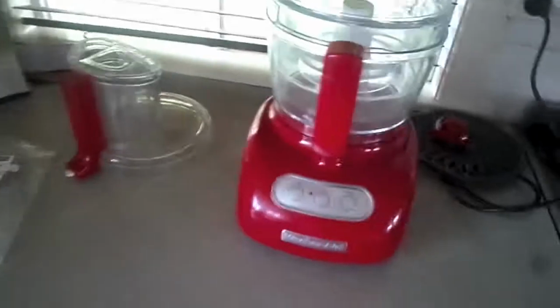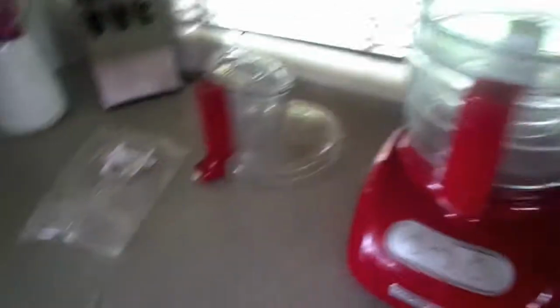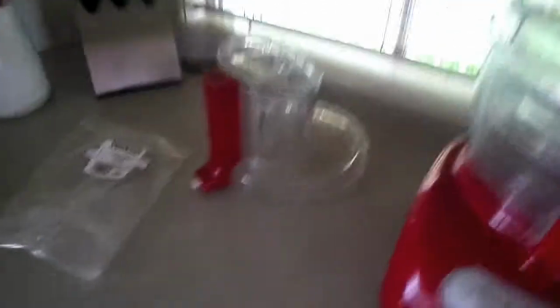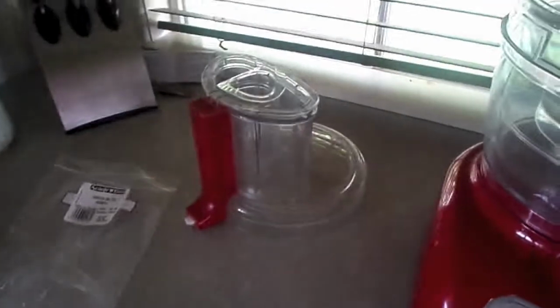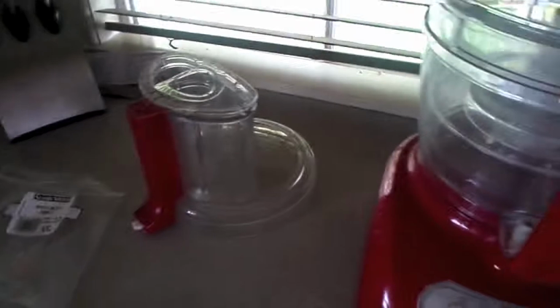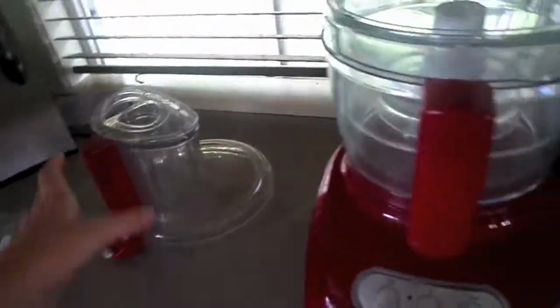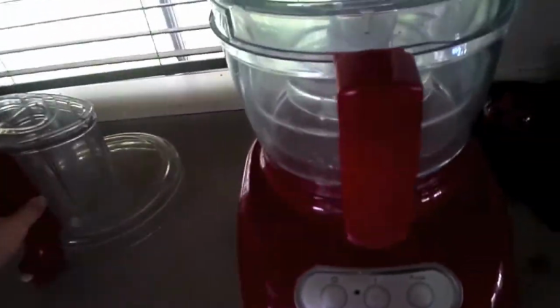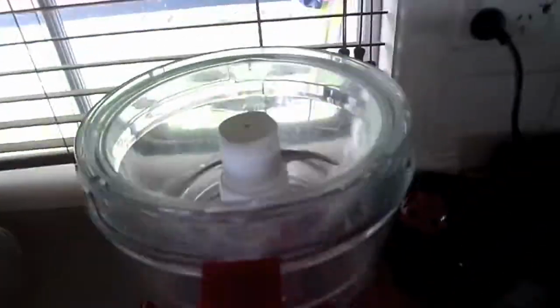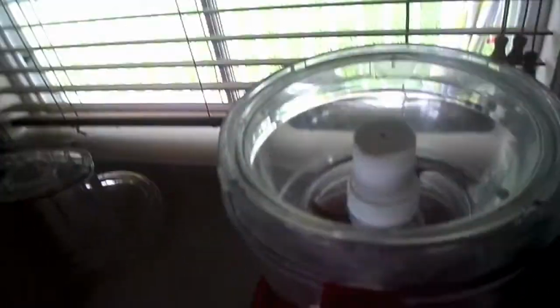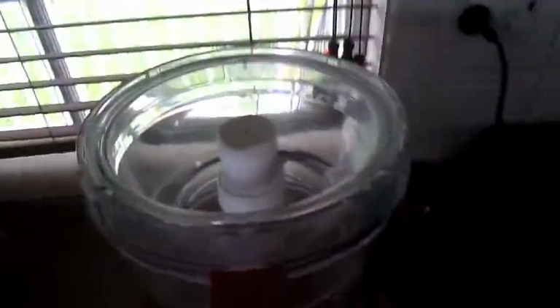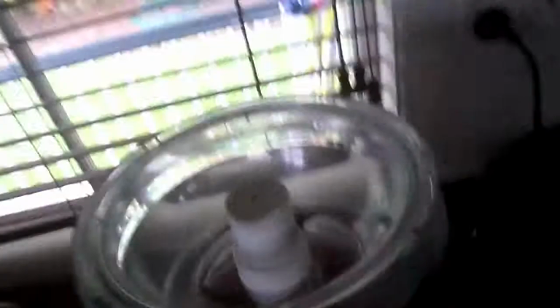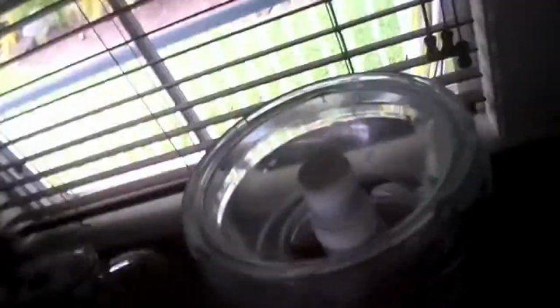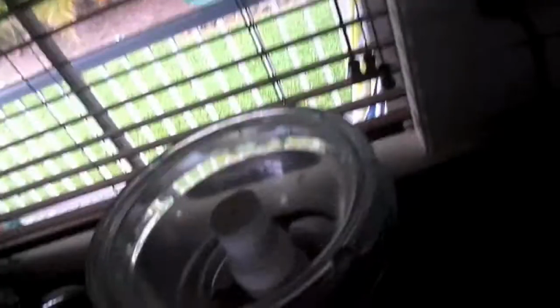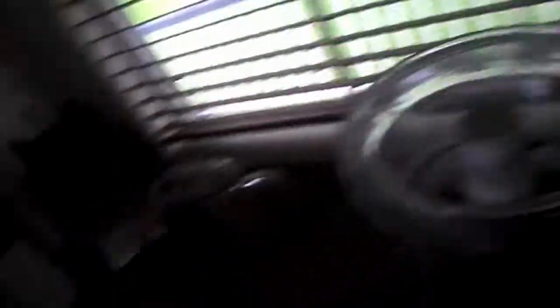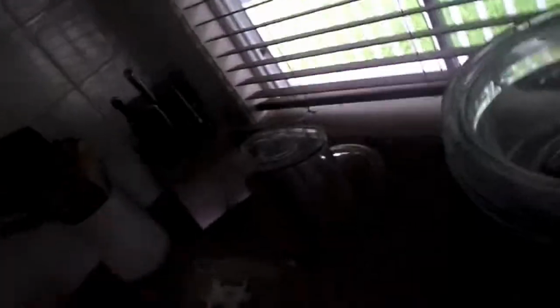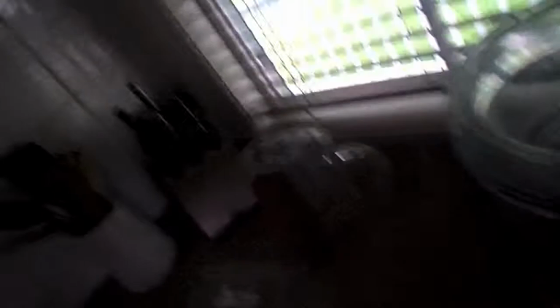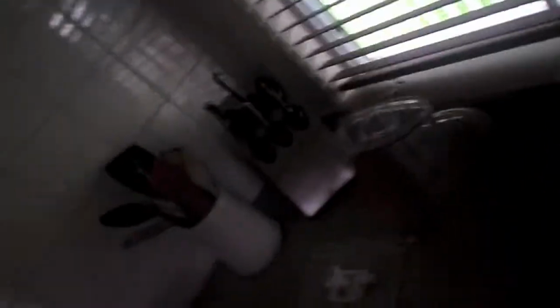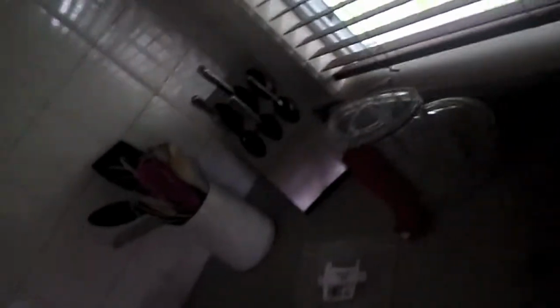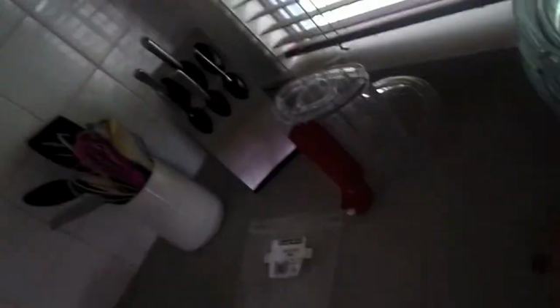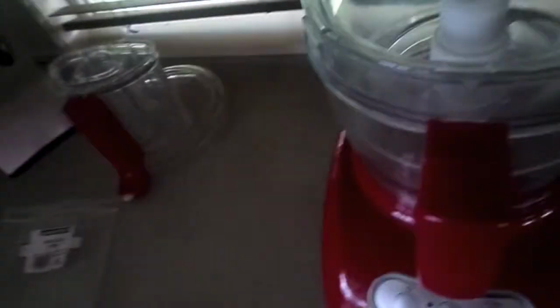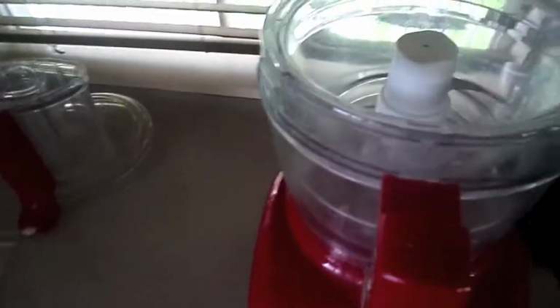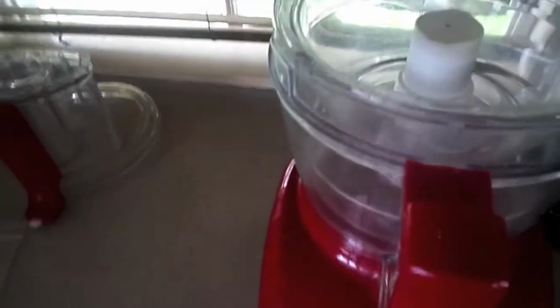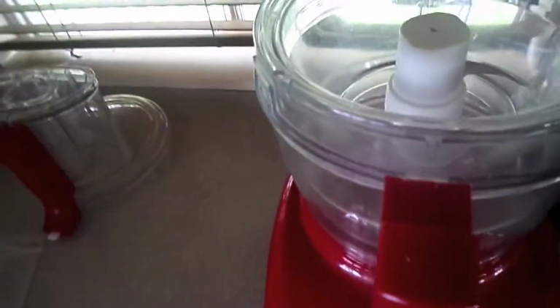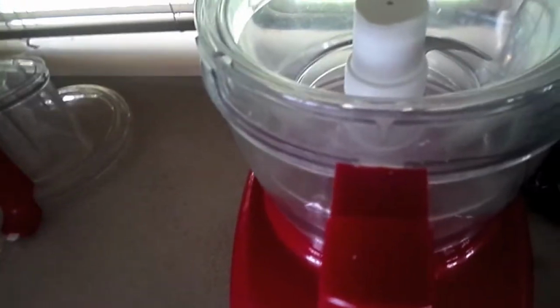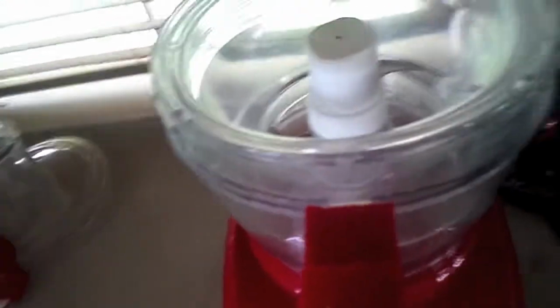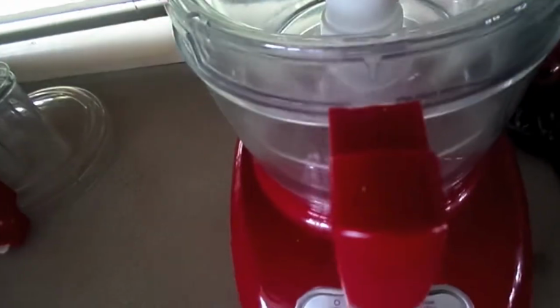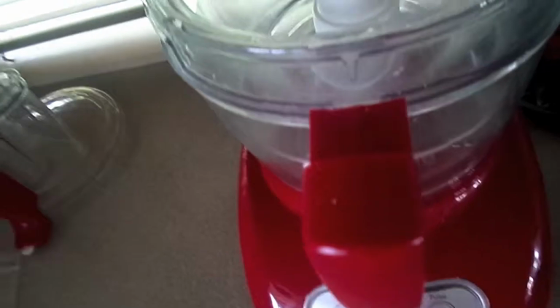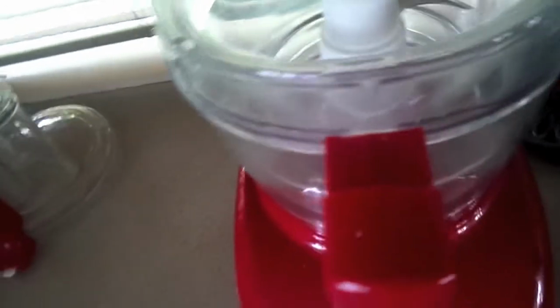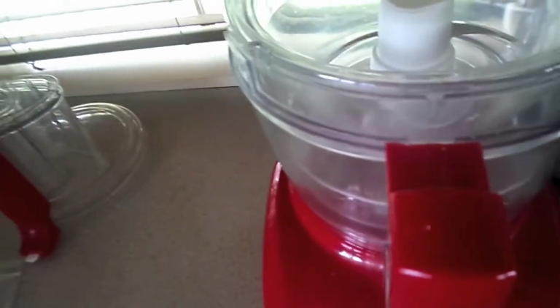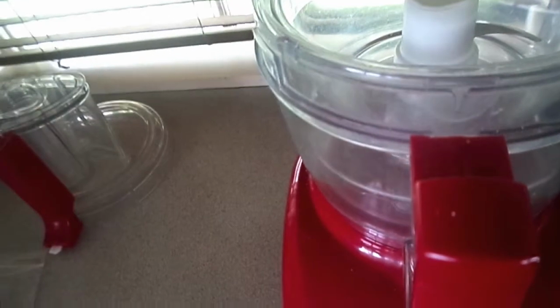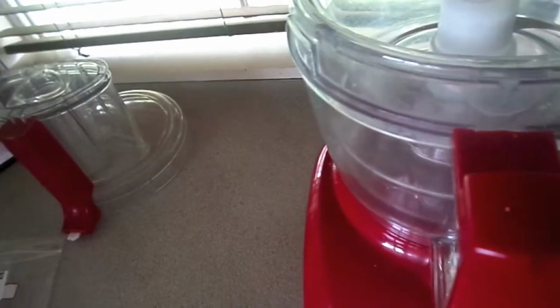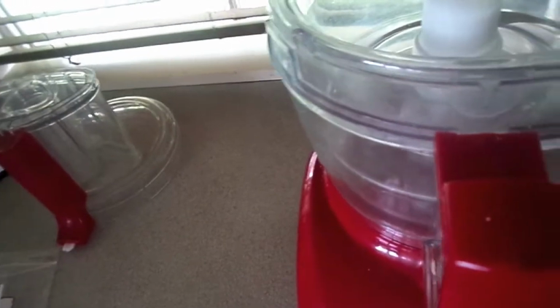For homemade peanut butter, you absolutely need to be using a food processor. I do not recommend using a blender unless you're very certain you've got a very powerful one, because most blenders are not strong enough to handle what we're about to do here.